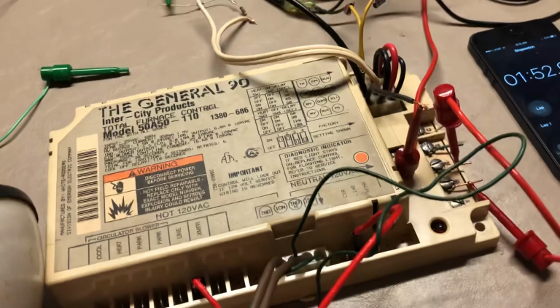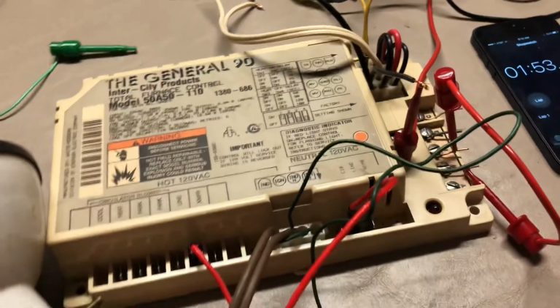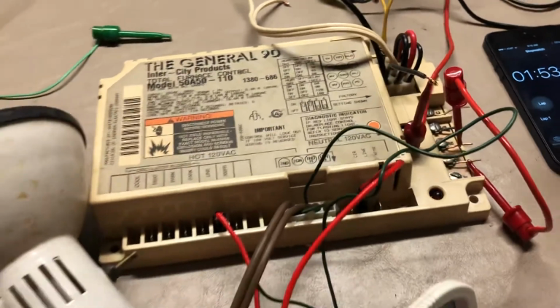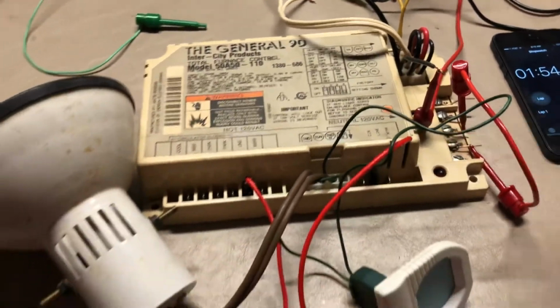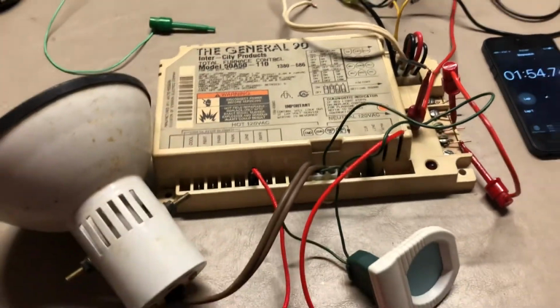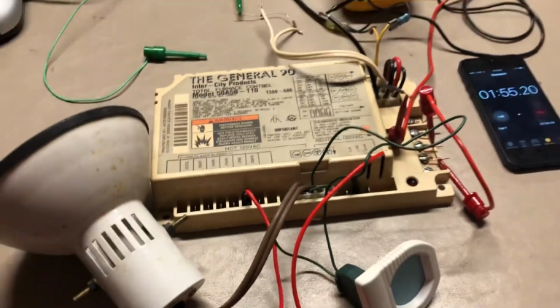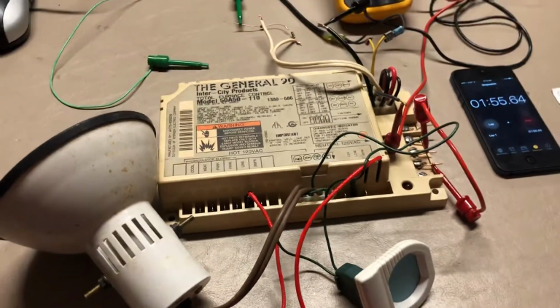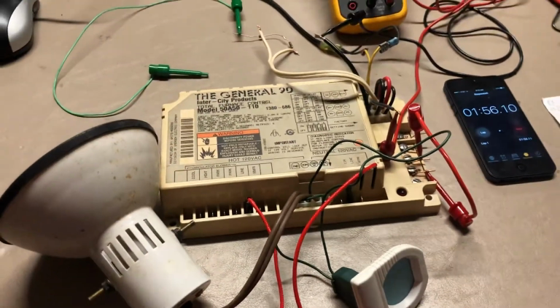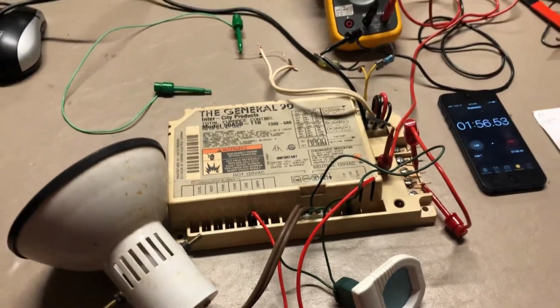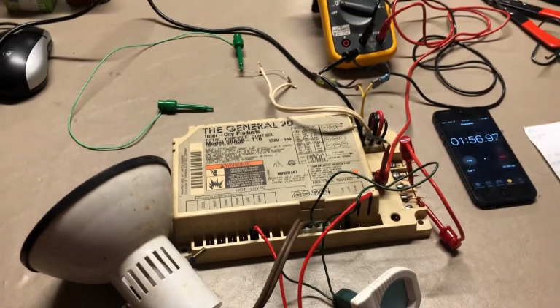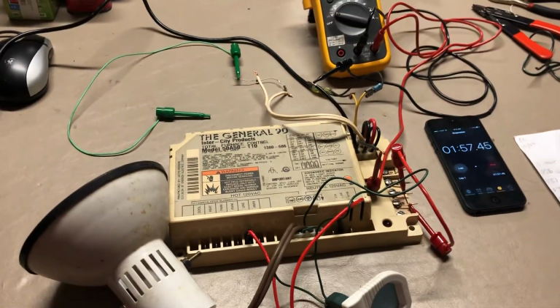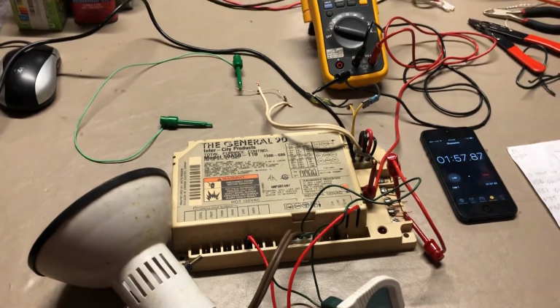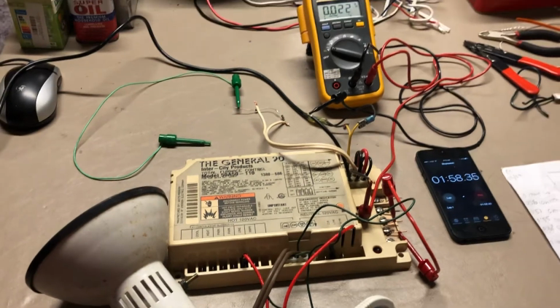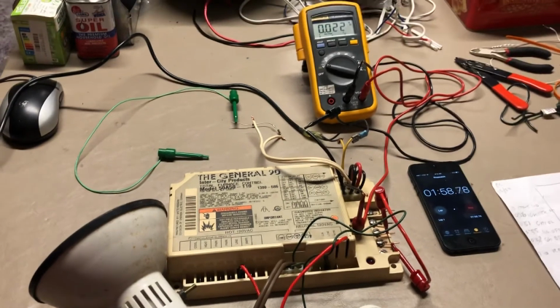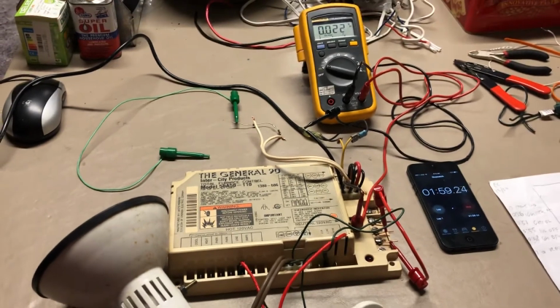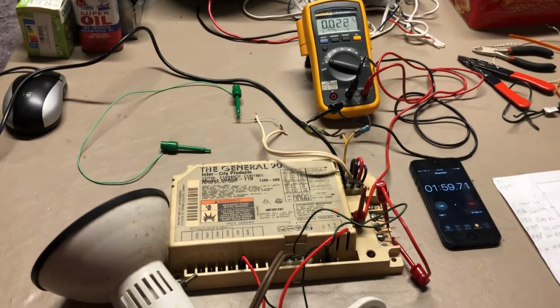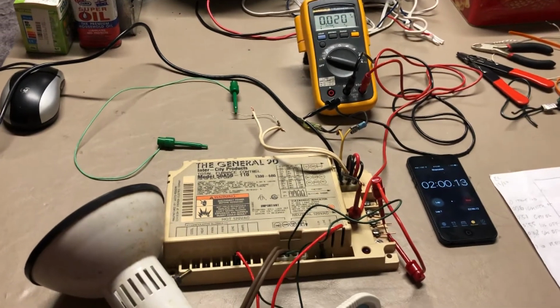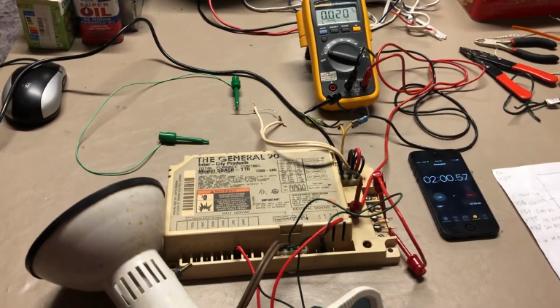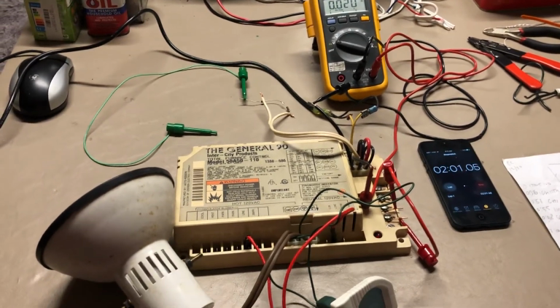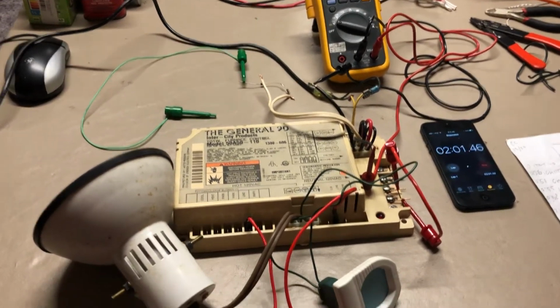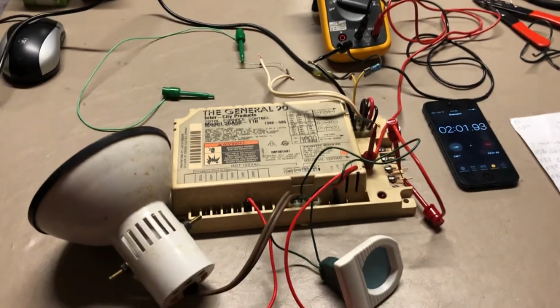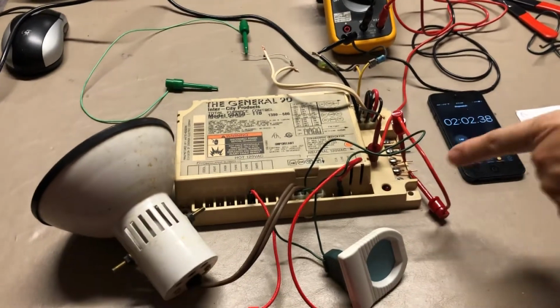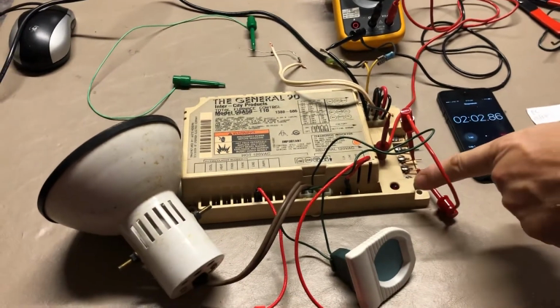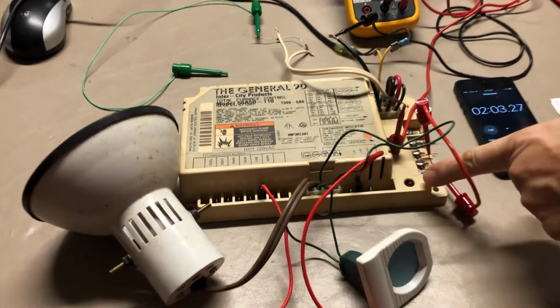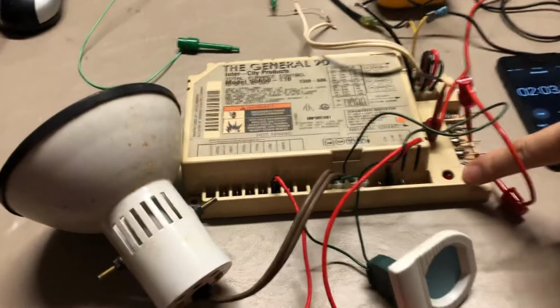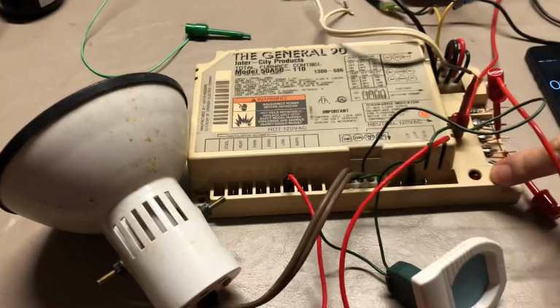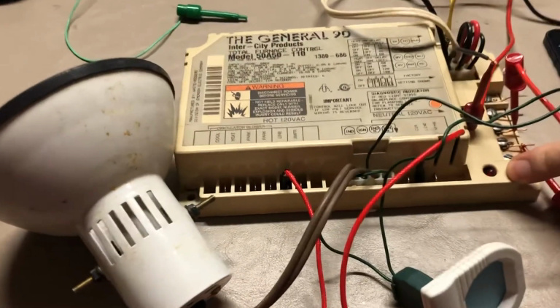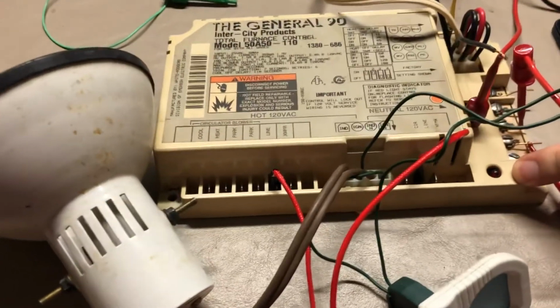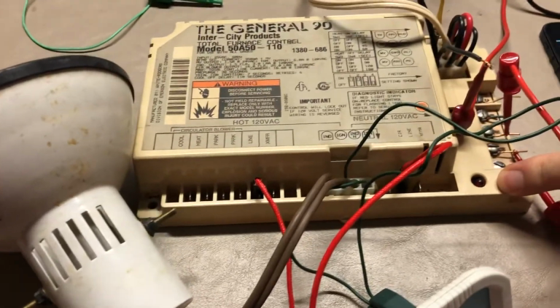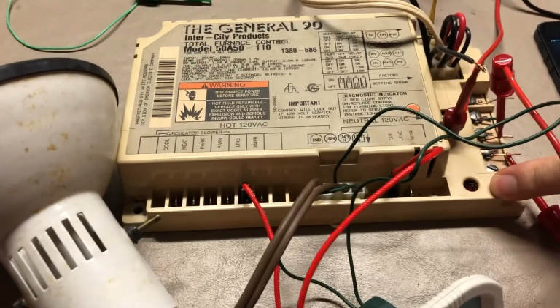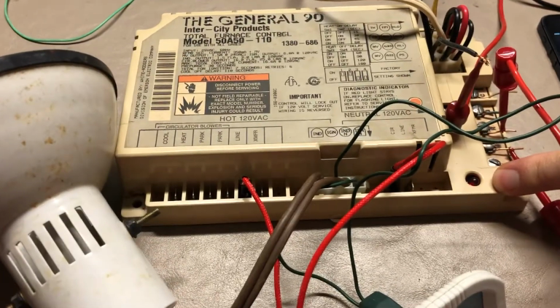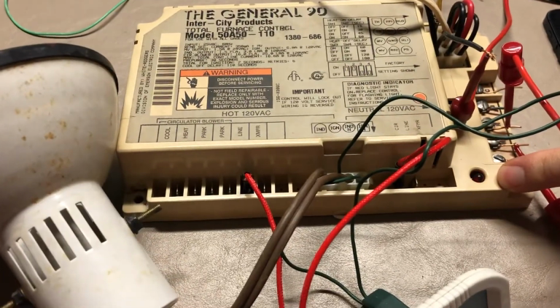If I hadn't jumpered those, the board would have thrown an error condition, showing that all those error conditions are detected correctly. And here are two flashes to show that the flame went out.